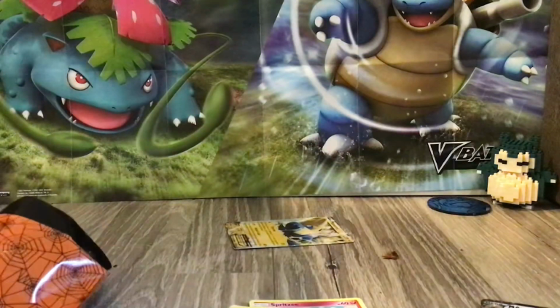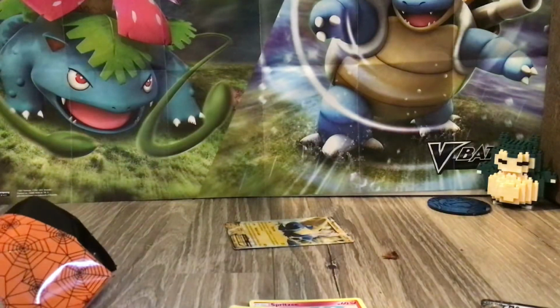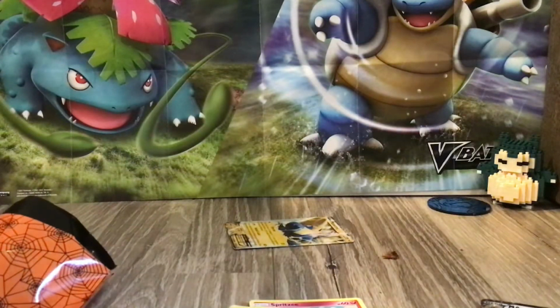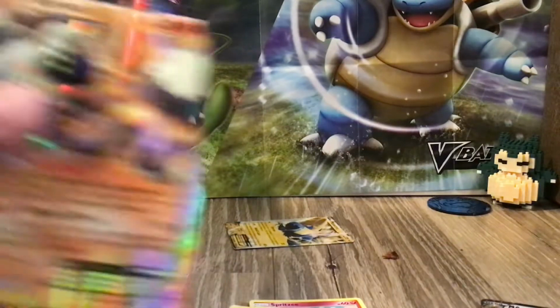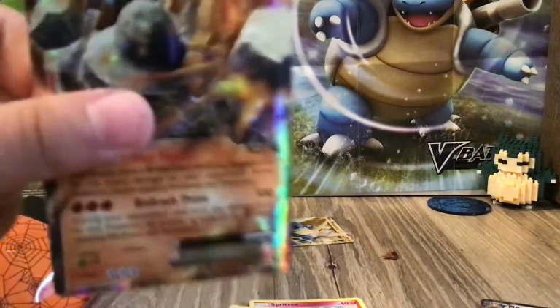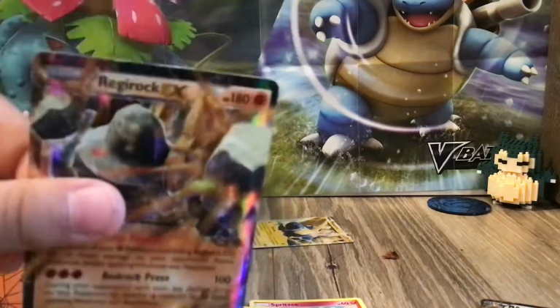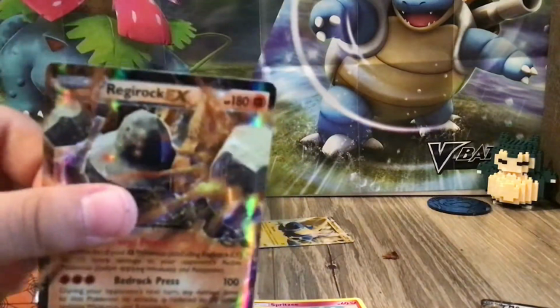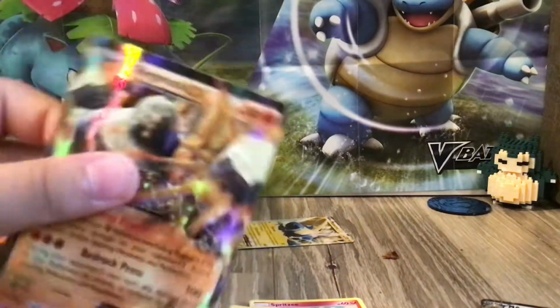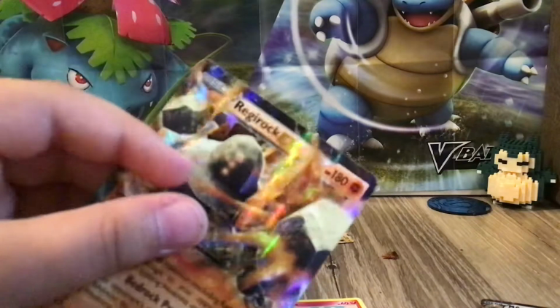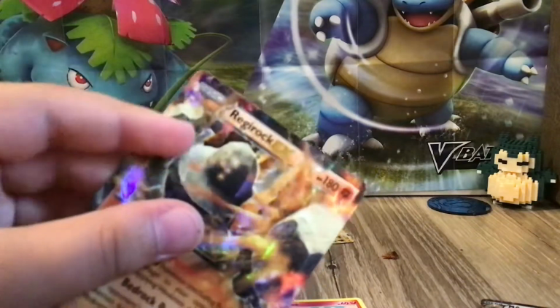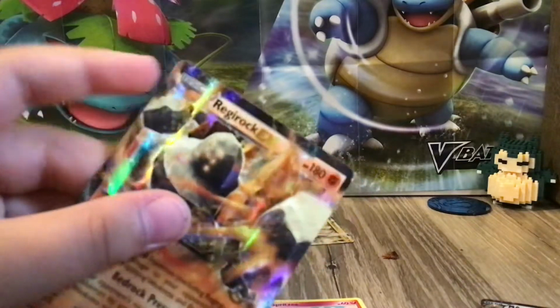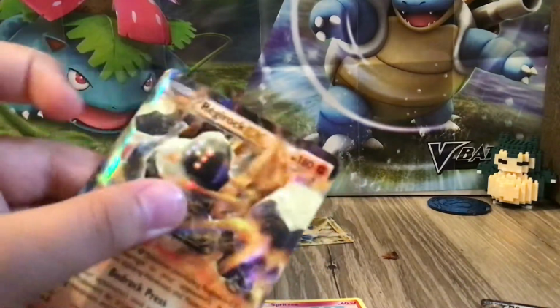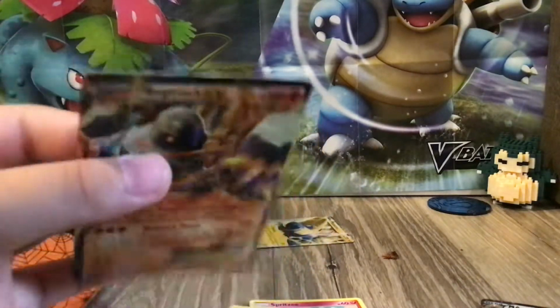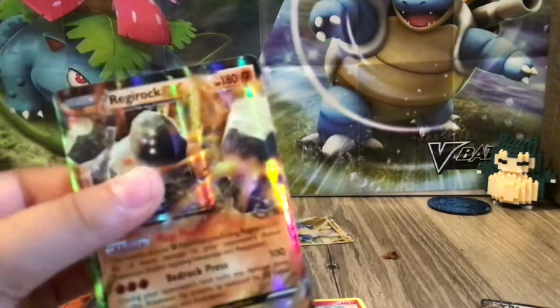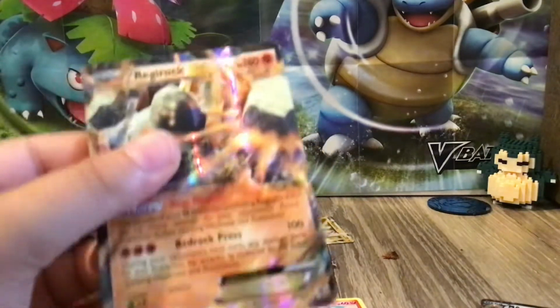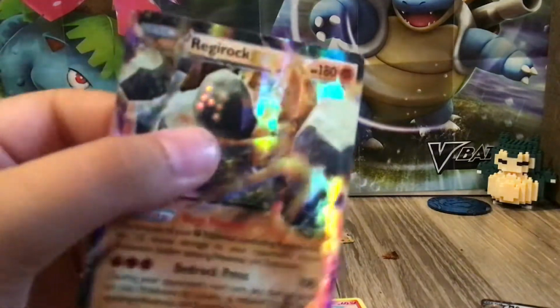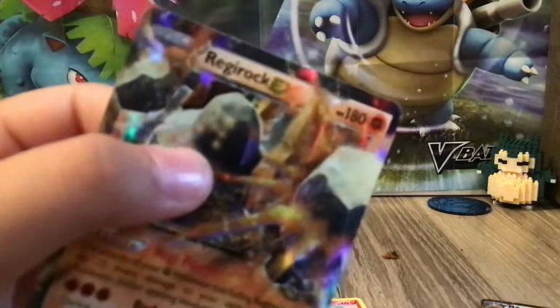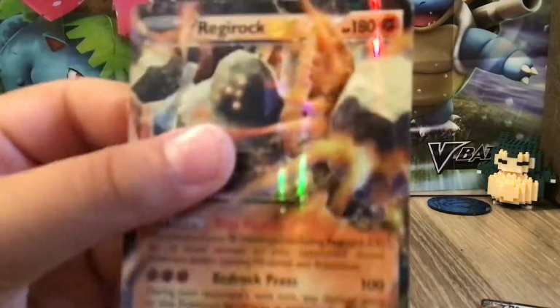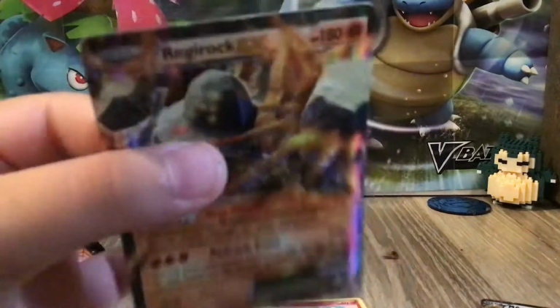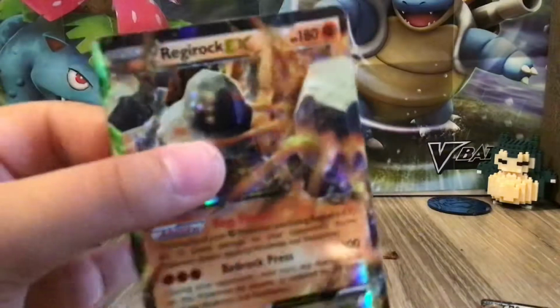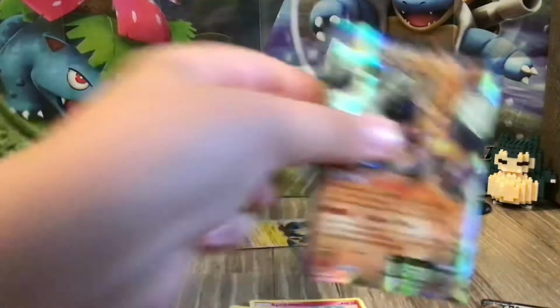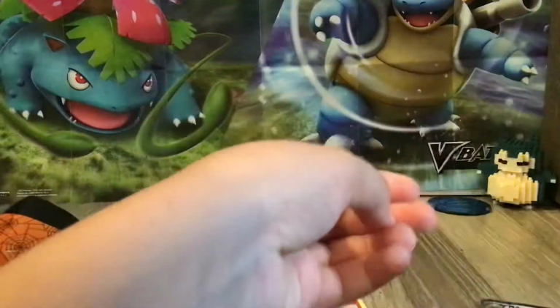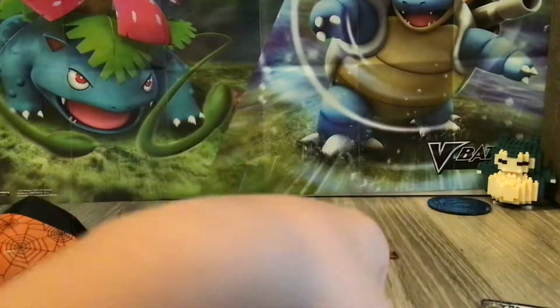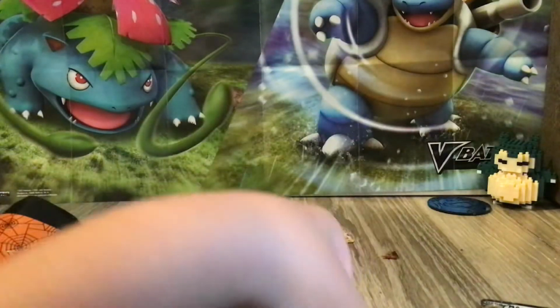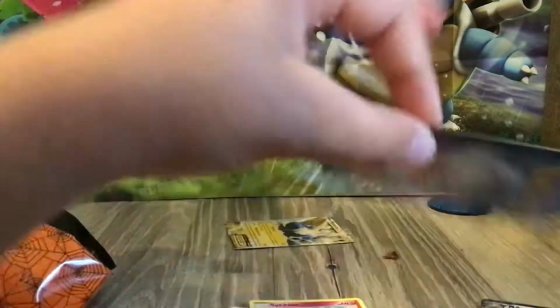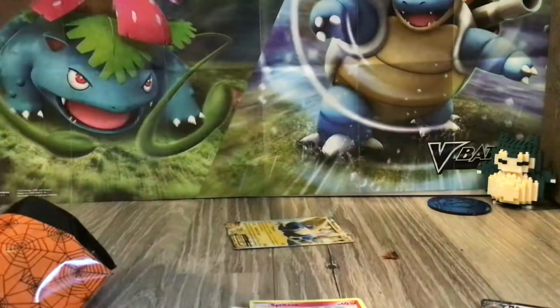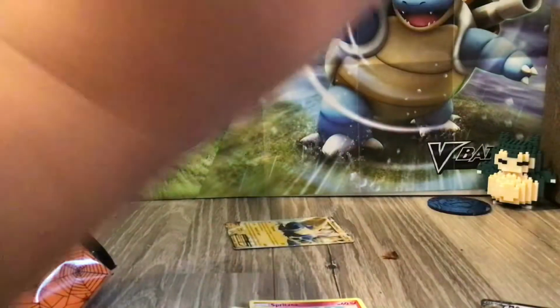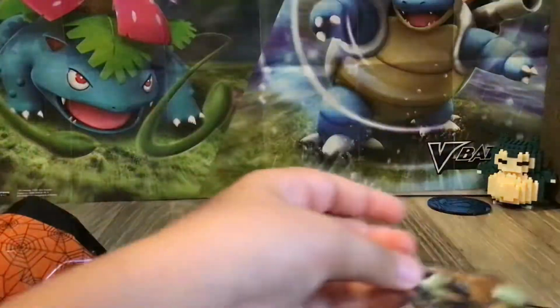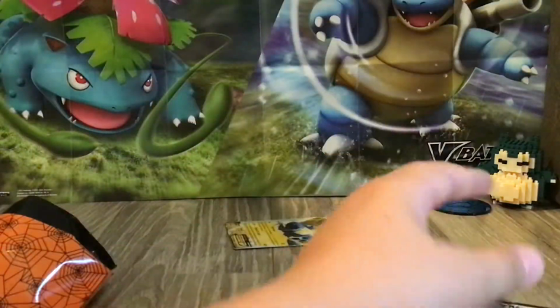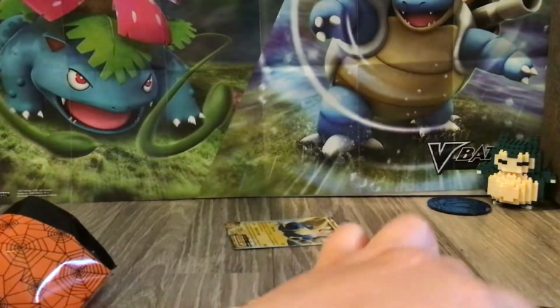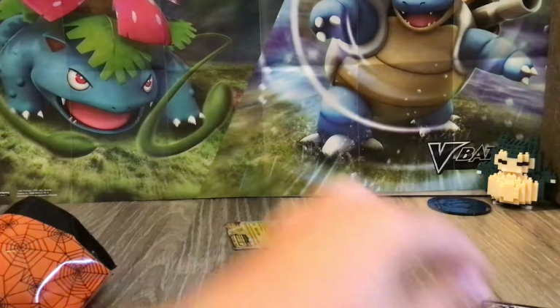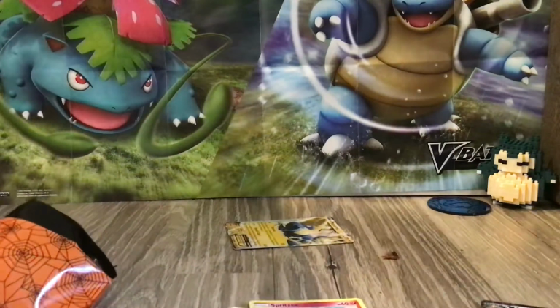And then another EX! Look at this thing — it's a beast! It's a Regirock or something. And look at that — it's really cool. There's a lot of good EXs and GXs here. I haven't gotten a GX yet, actually, but there's a lot of EXs.